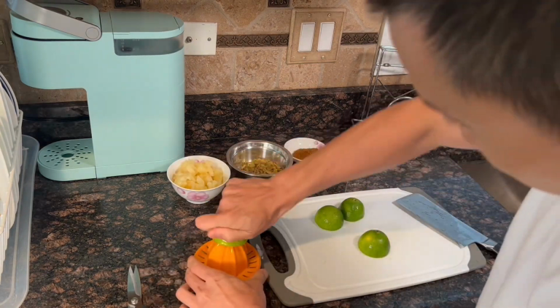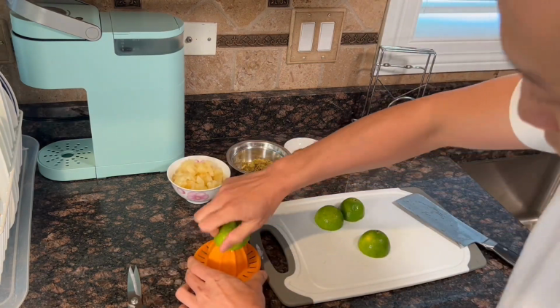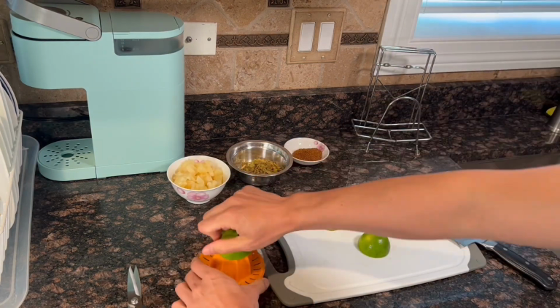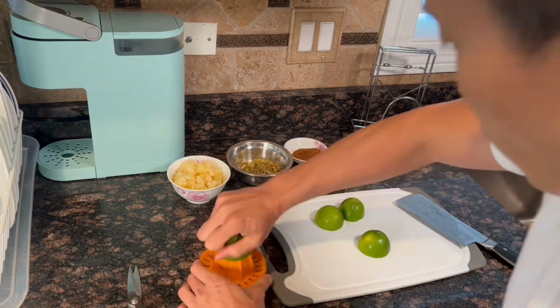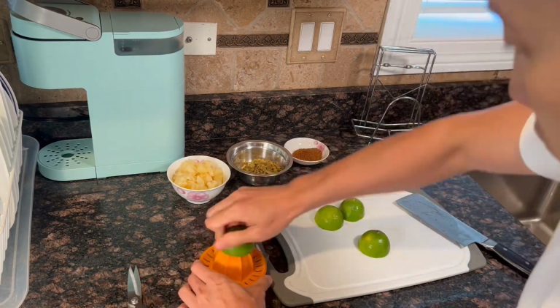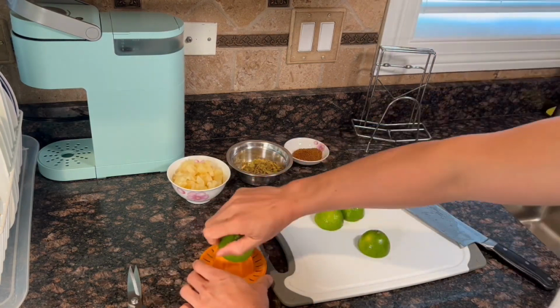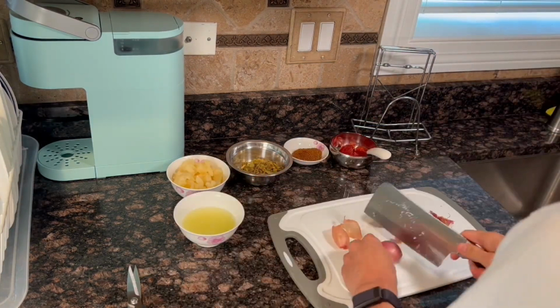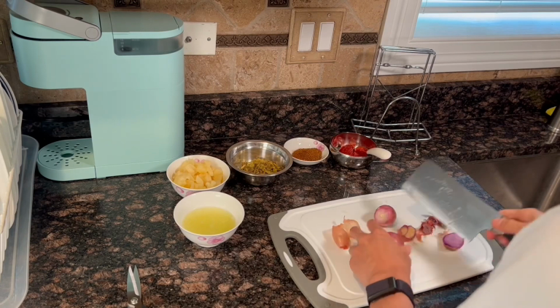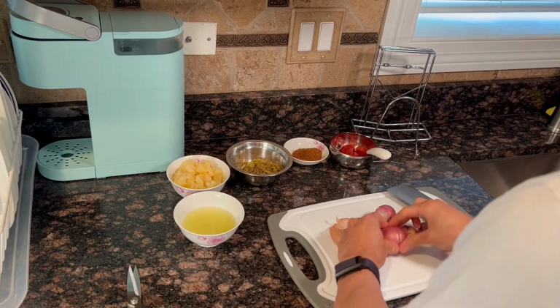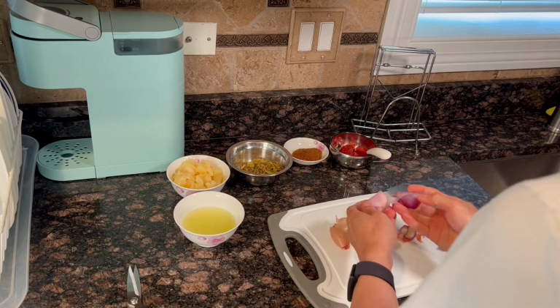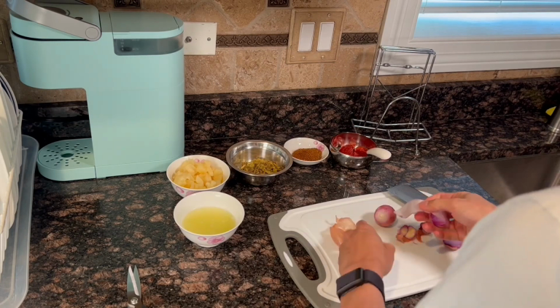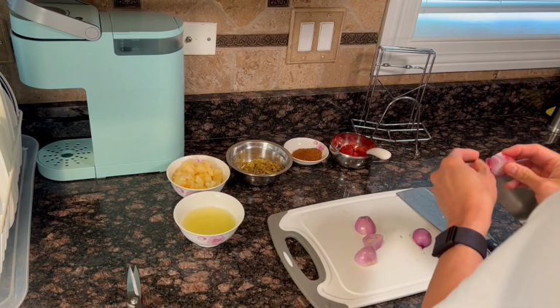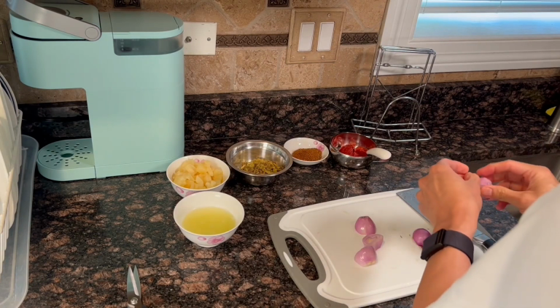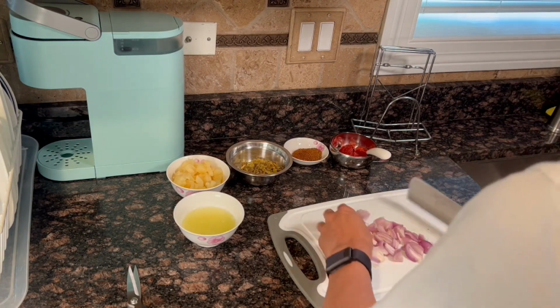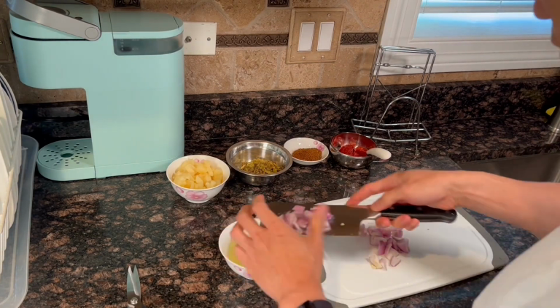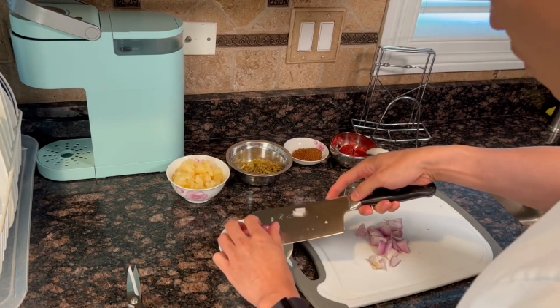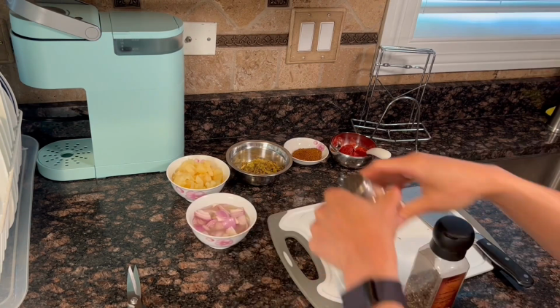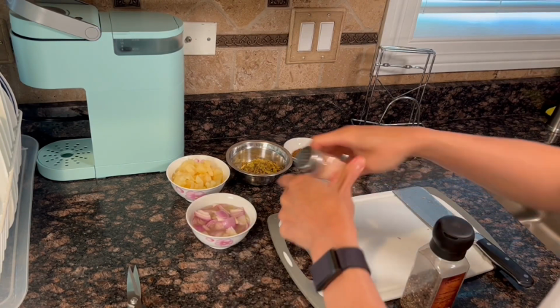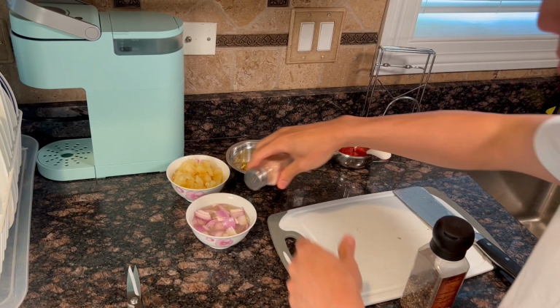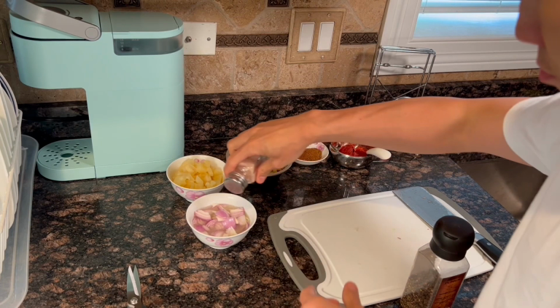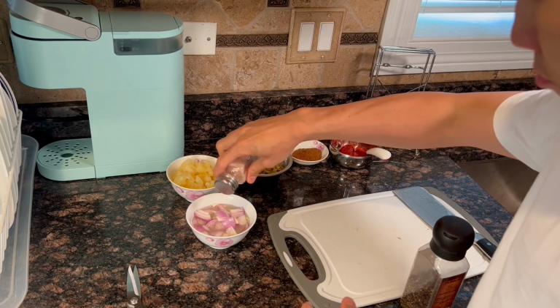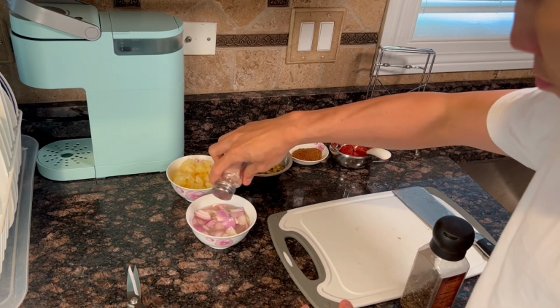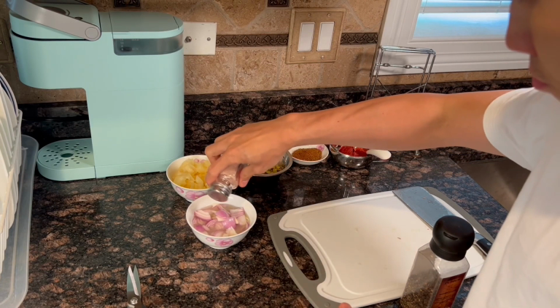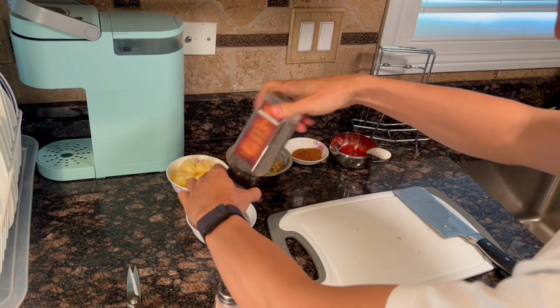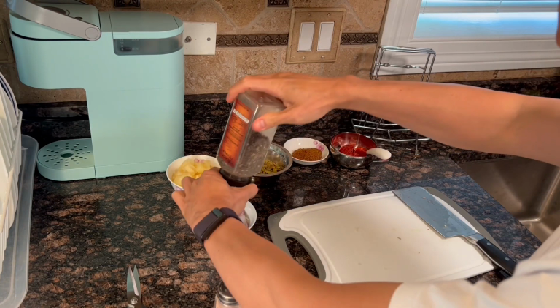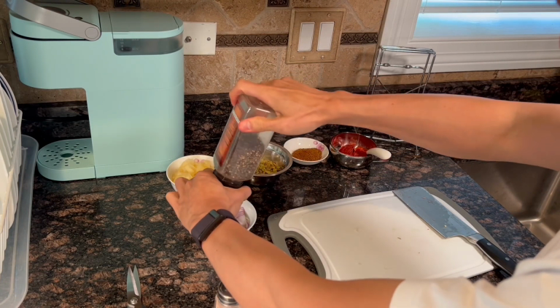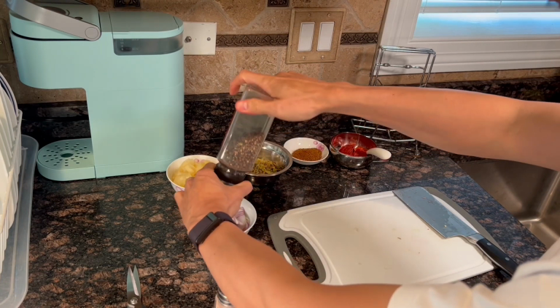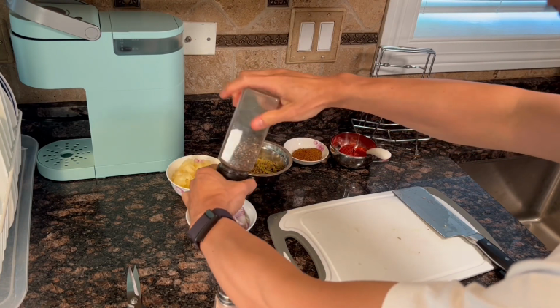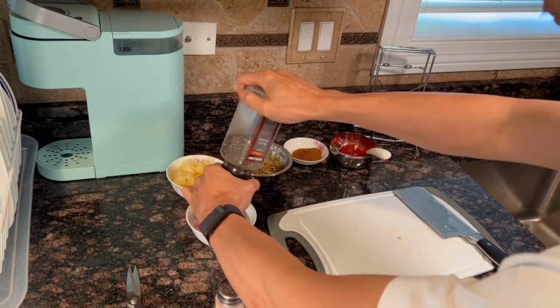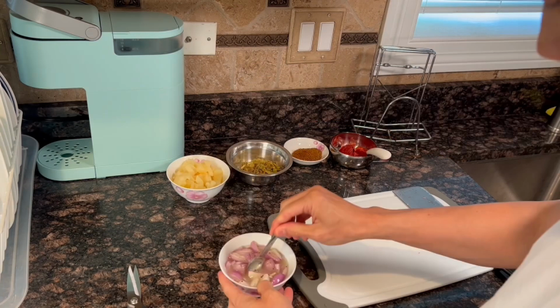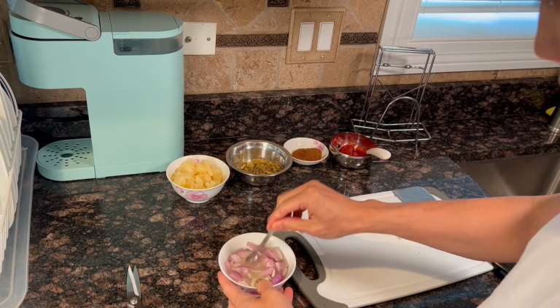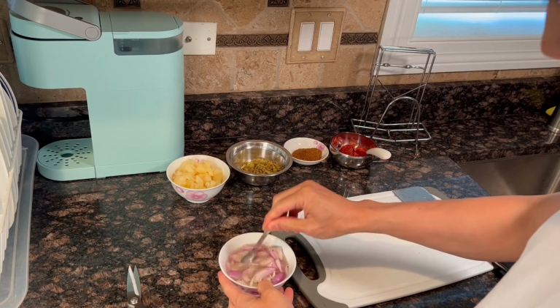Now we half the lime and juice. Then half and peel the shallot and cut into thin strips. In a mixing bowl, combine shallot strips, lime juice, and a pinch of salt and pepper. Set aside for at least 10 minutes.